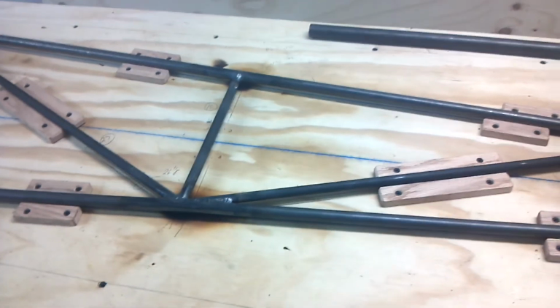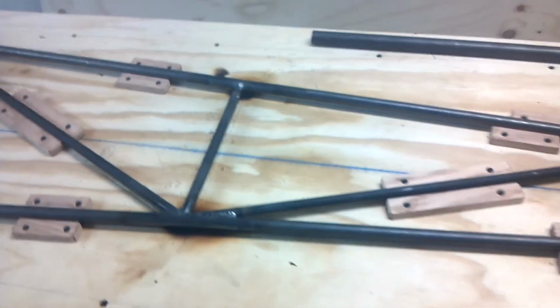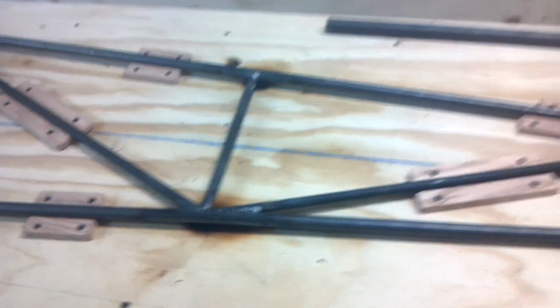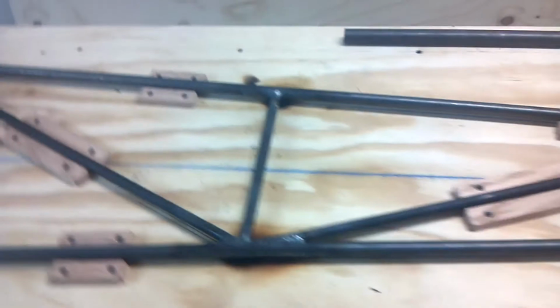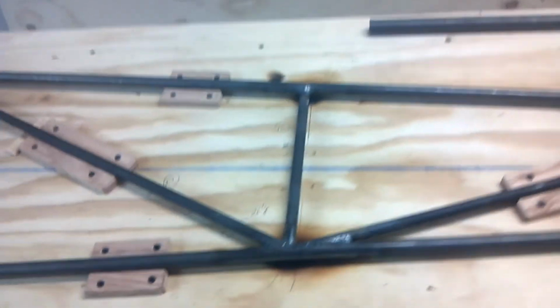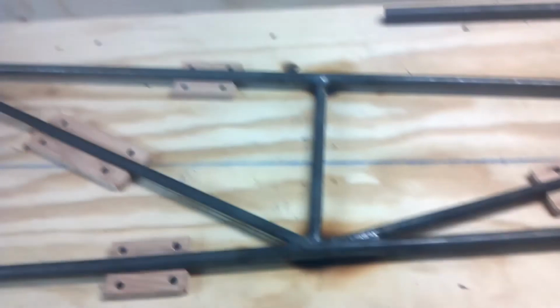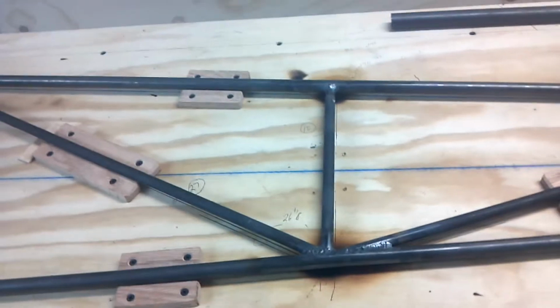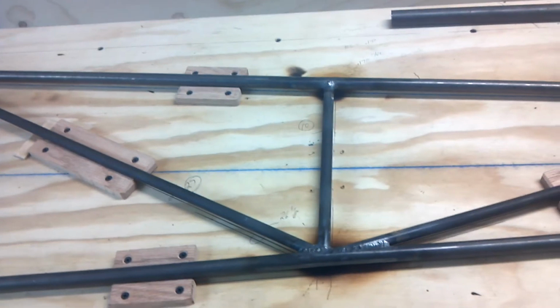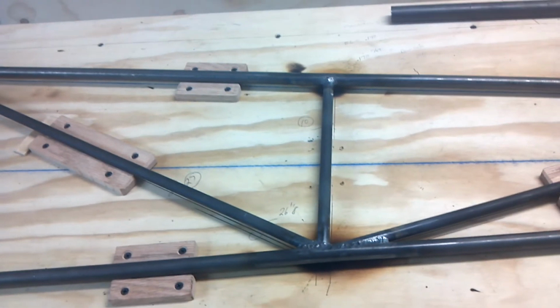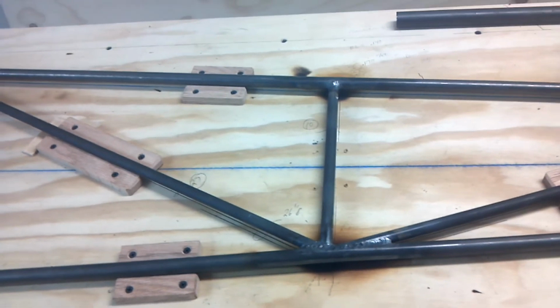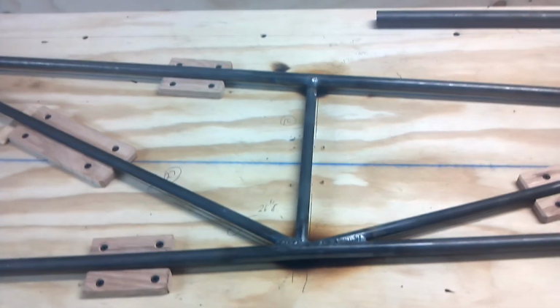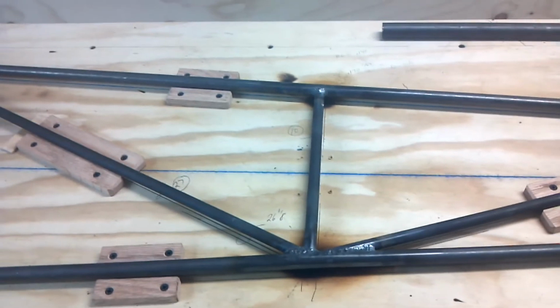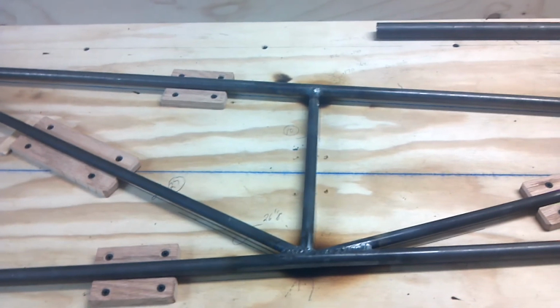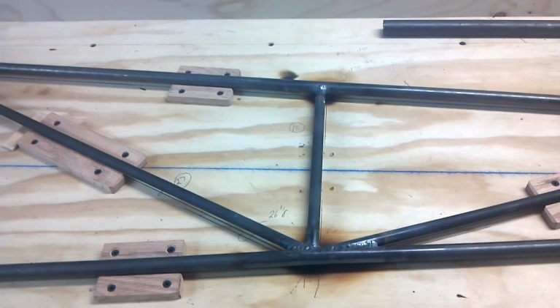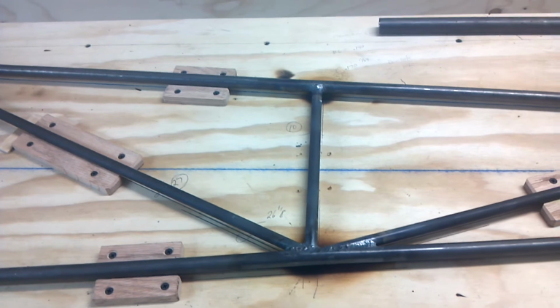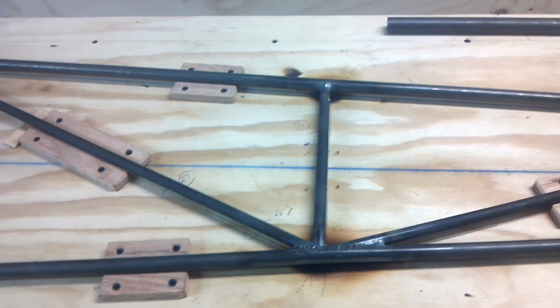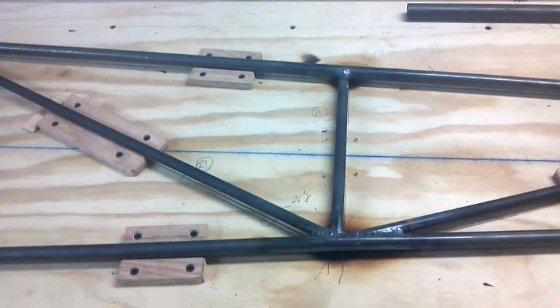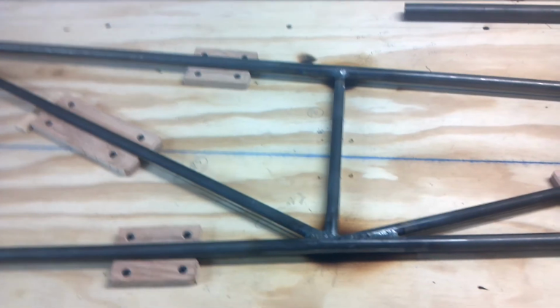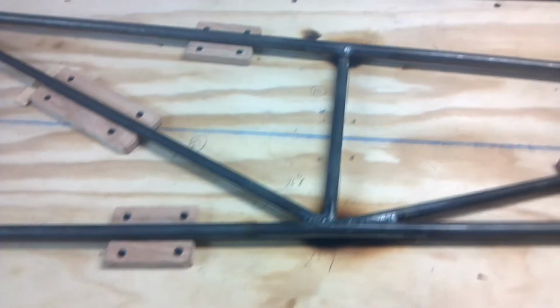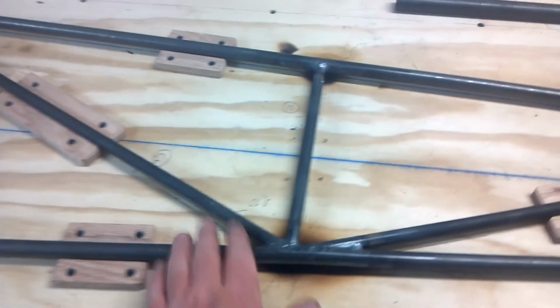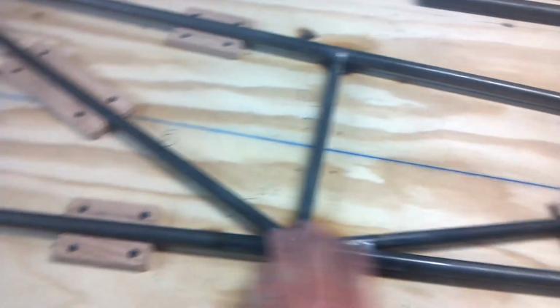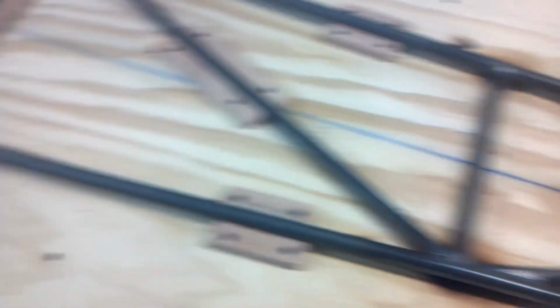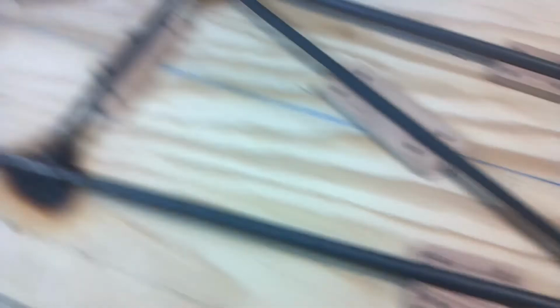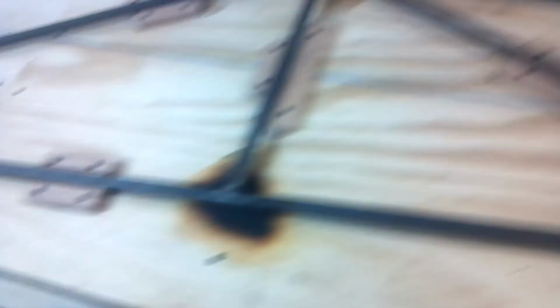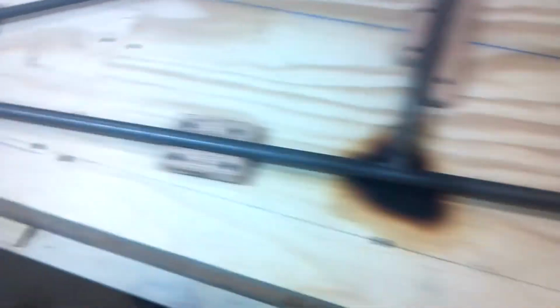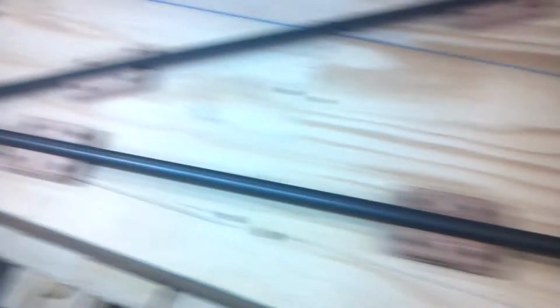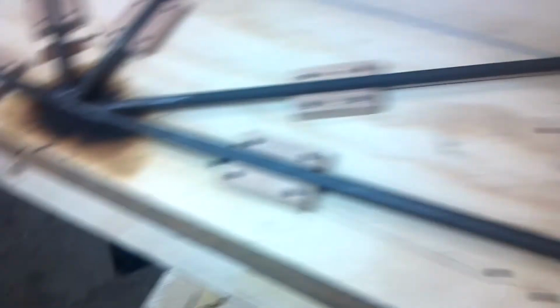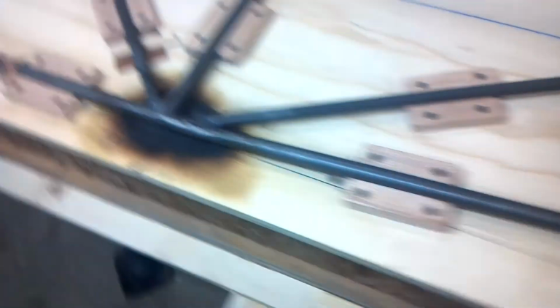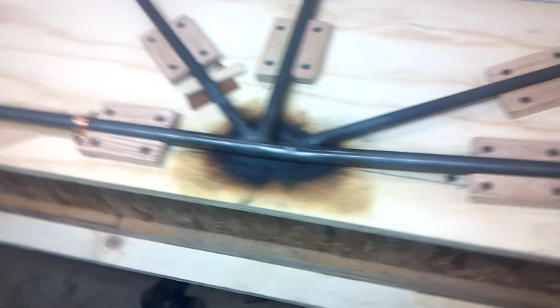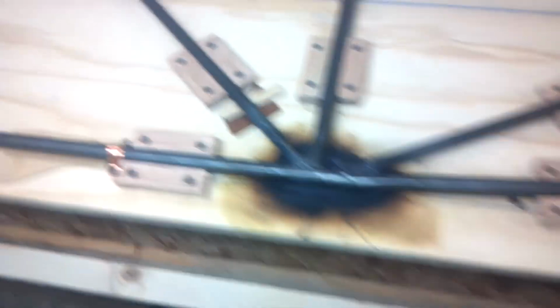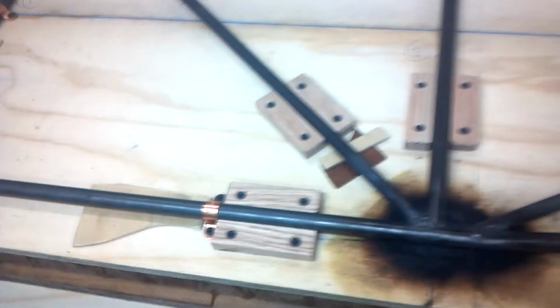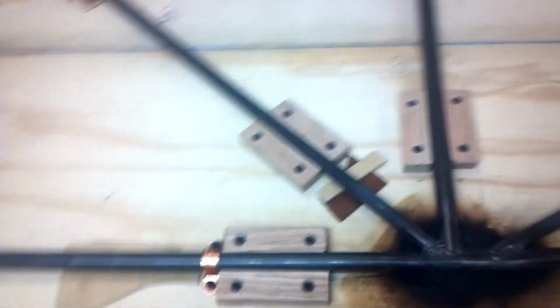Some people tack weld and that's okay, but I welded this whole entire side. This type of fuselage works pretty well.